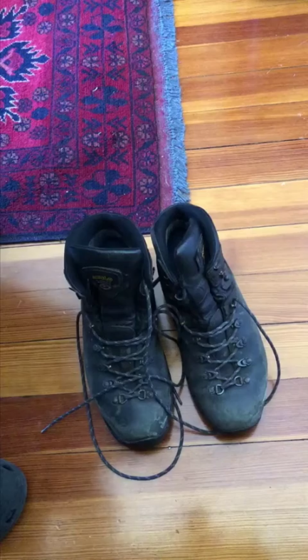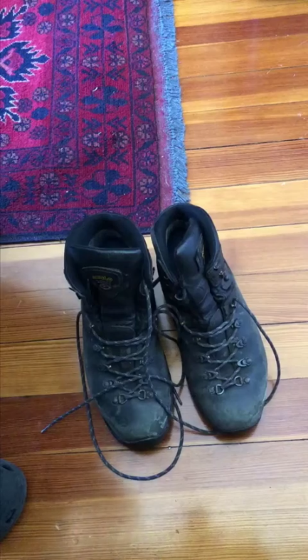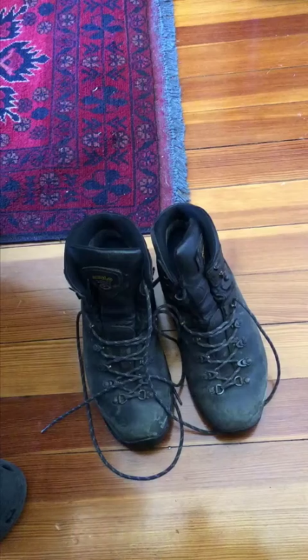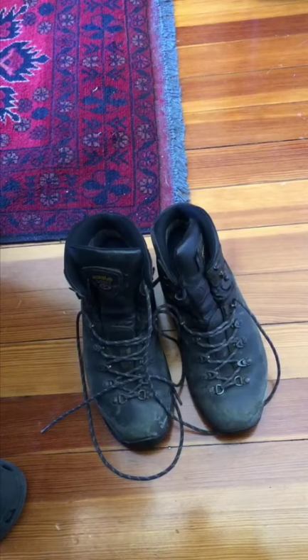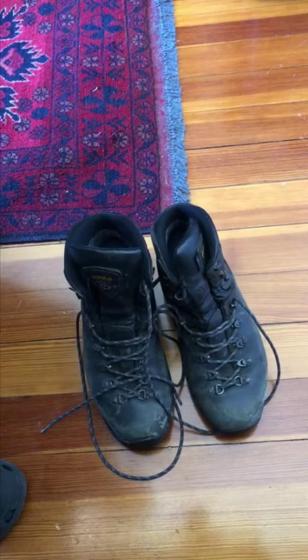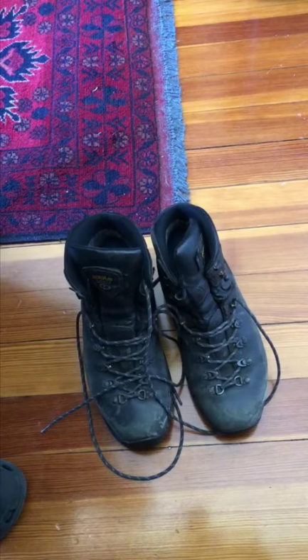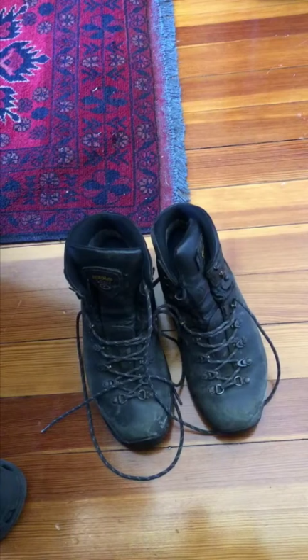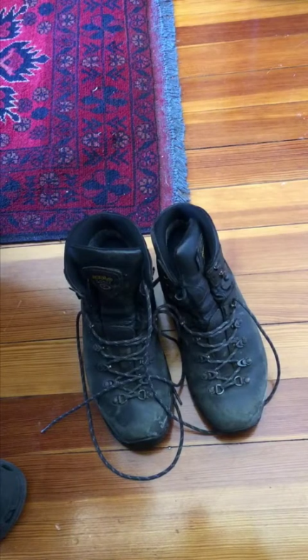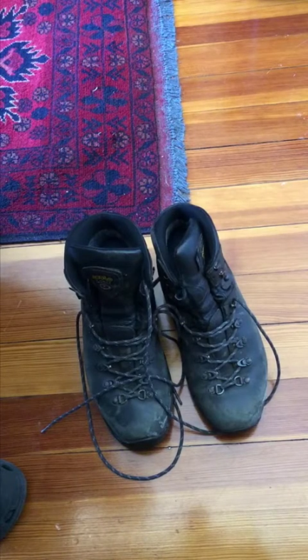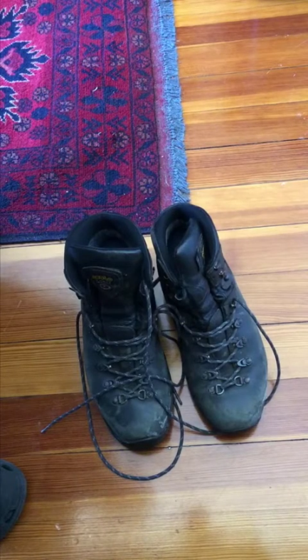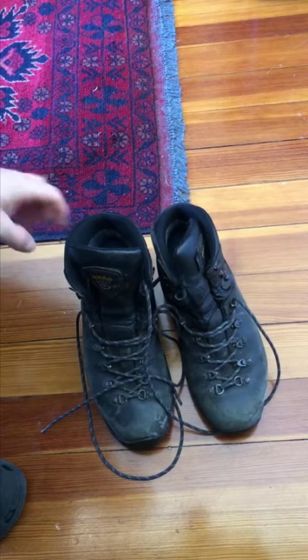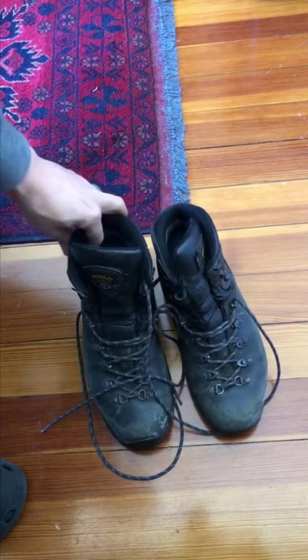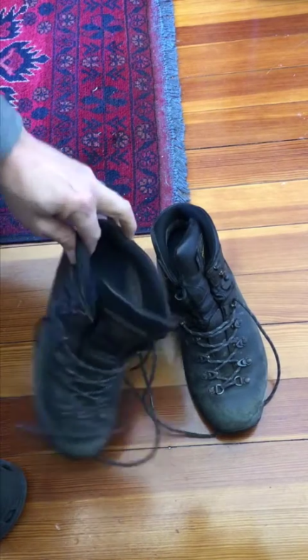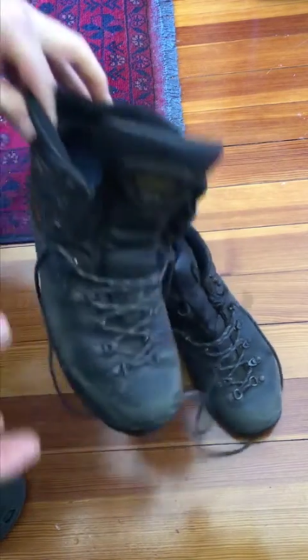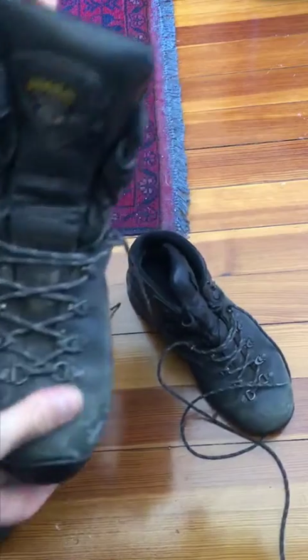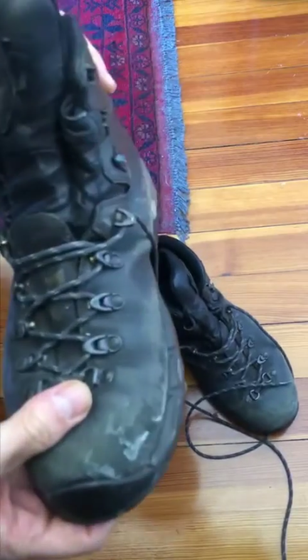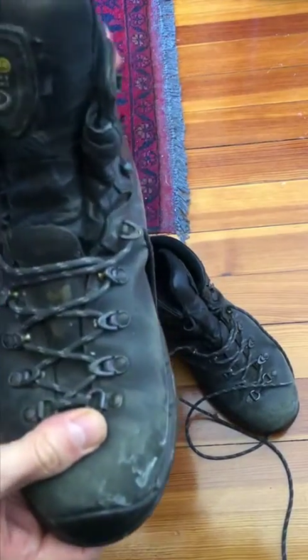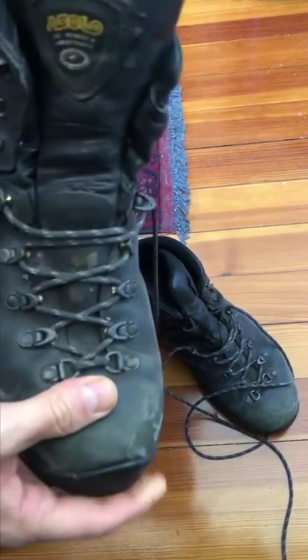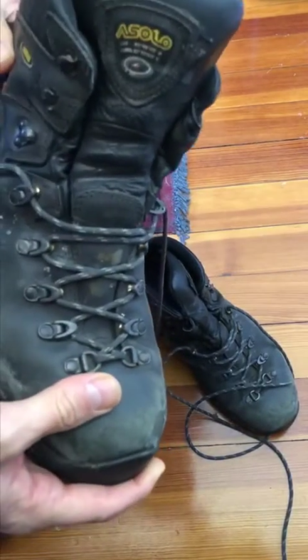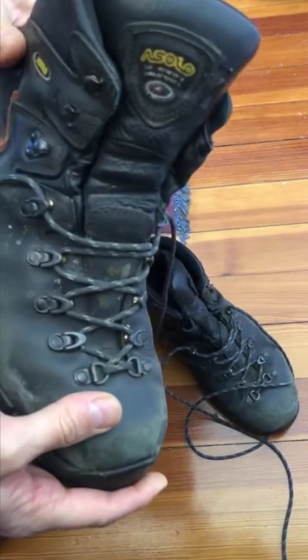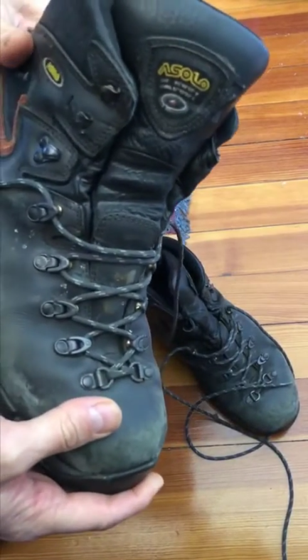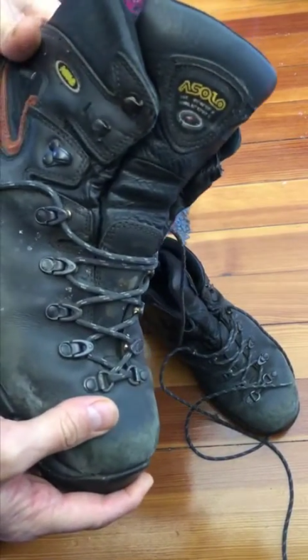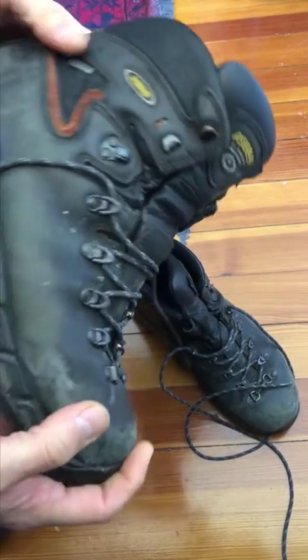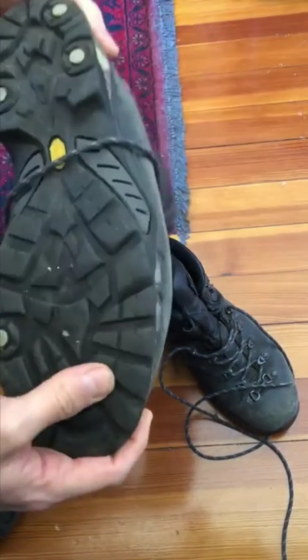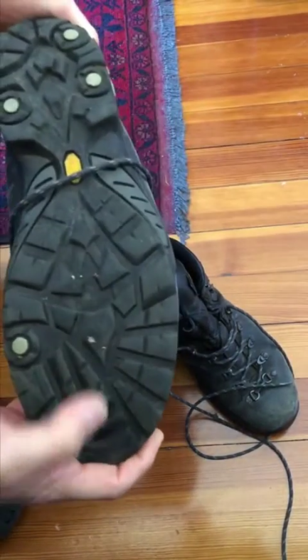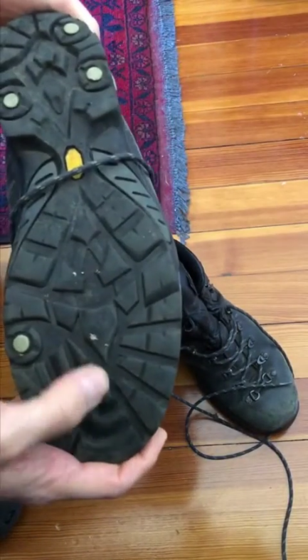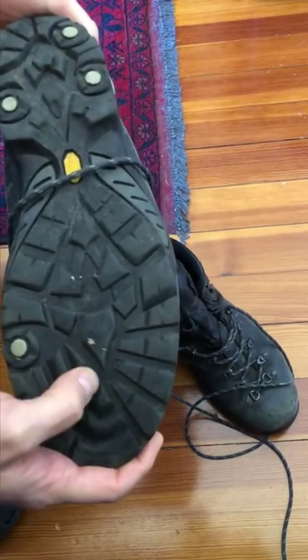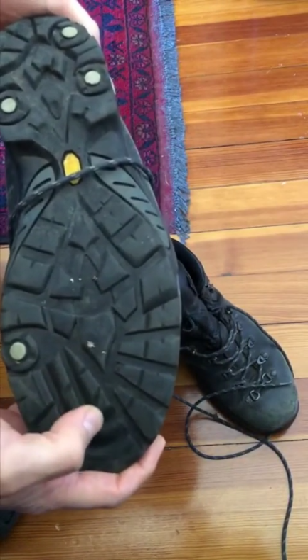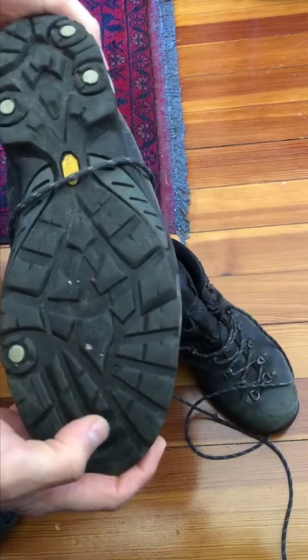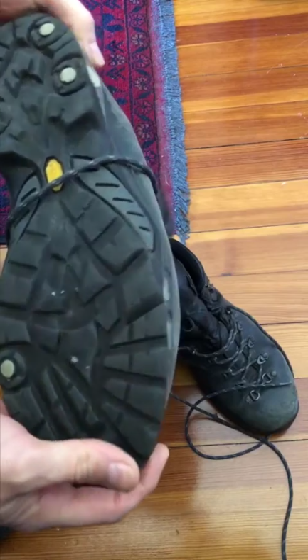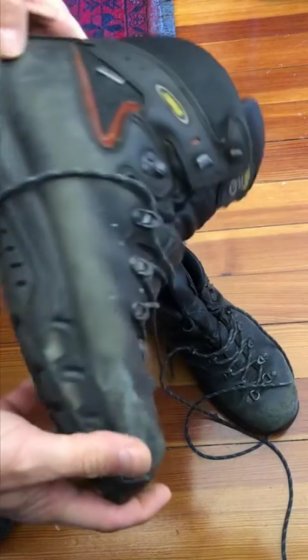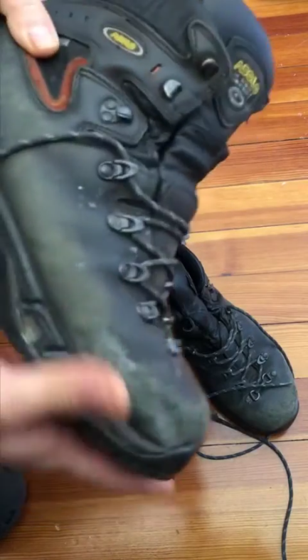Here are my hiking boots. If you look, the leather uppers look to be in pretty good shape. And of course, the soles show some wear, but they're still in pretty good shape.